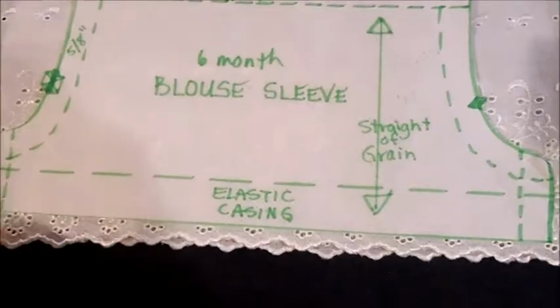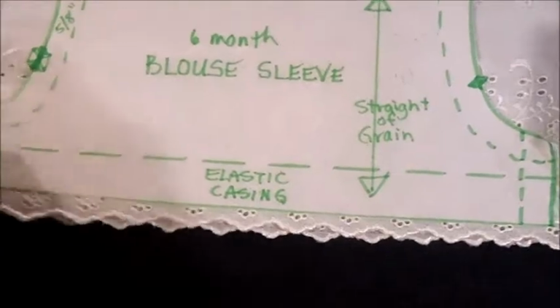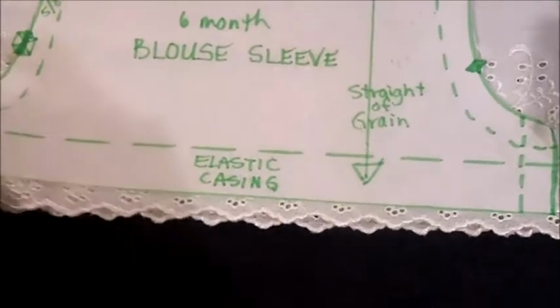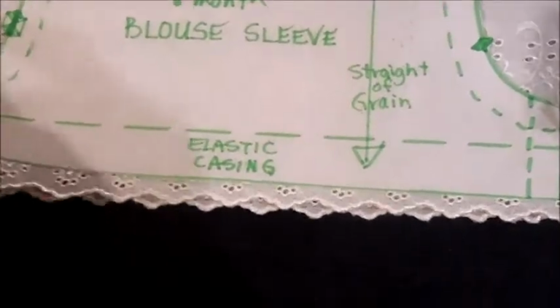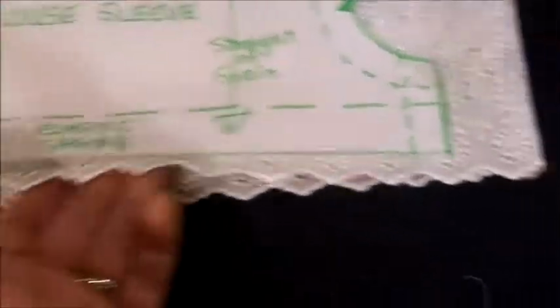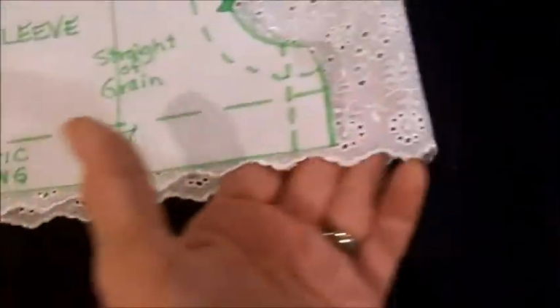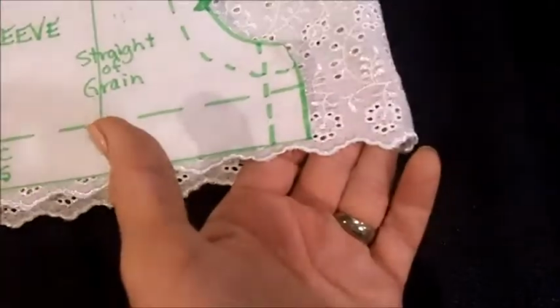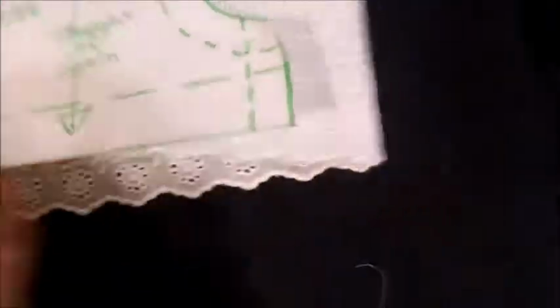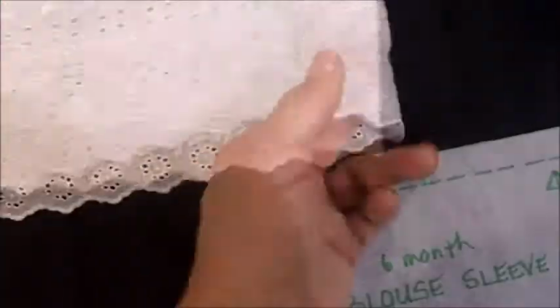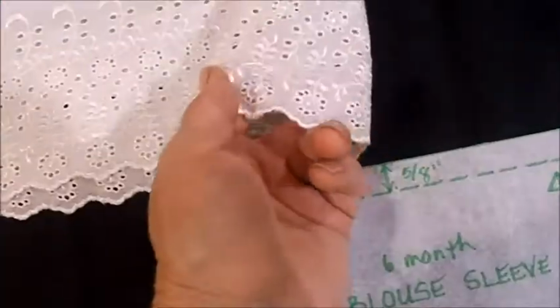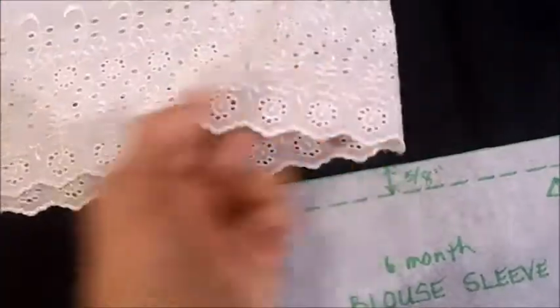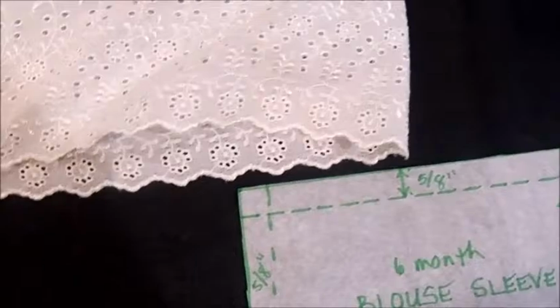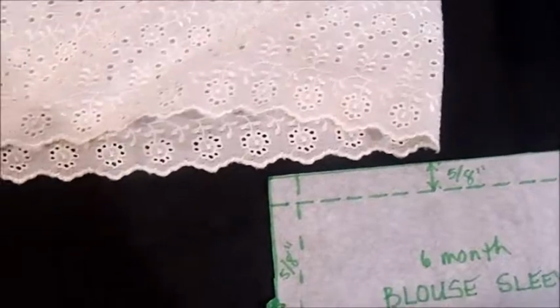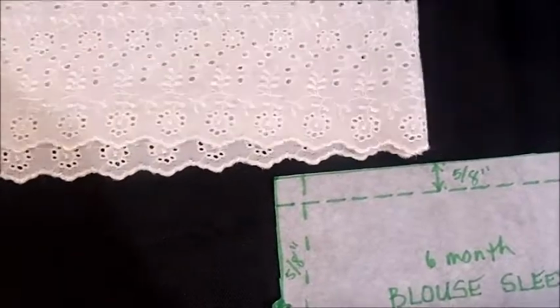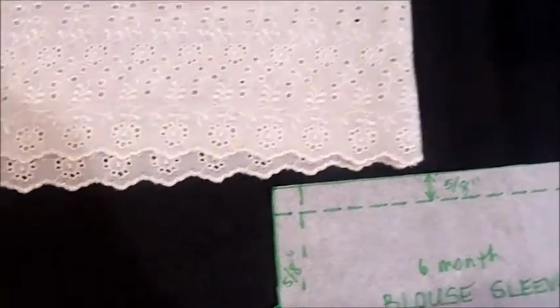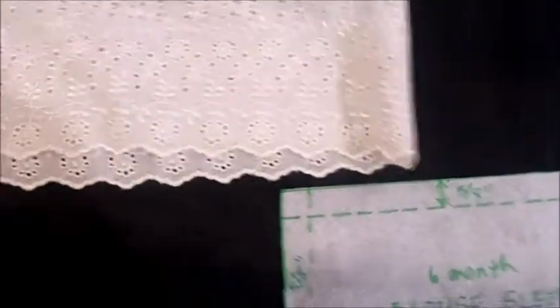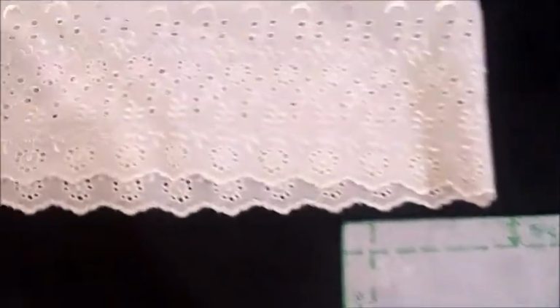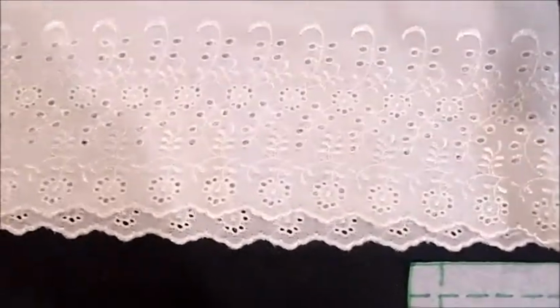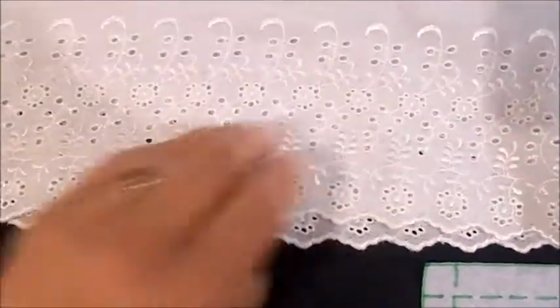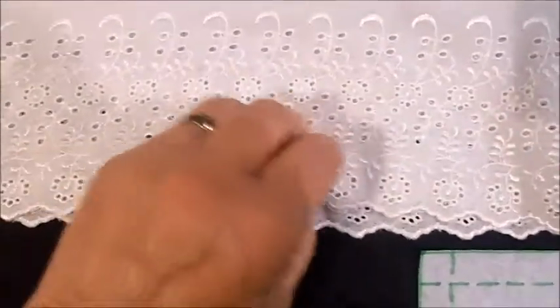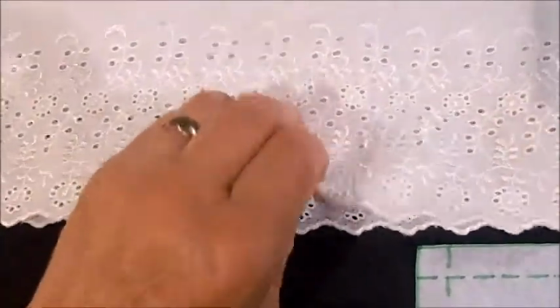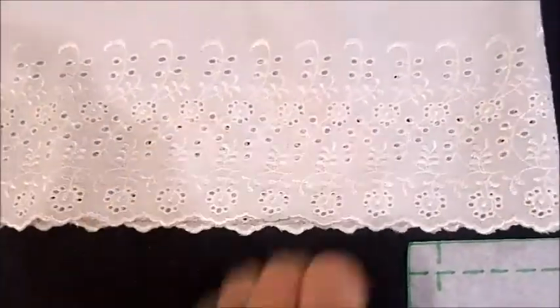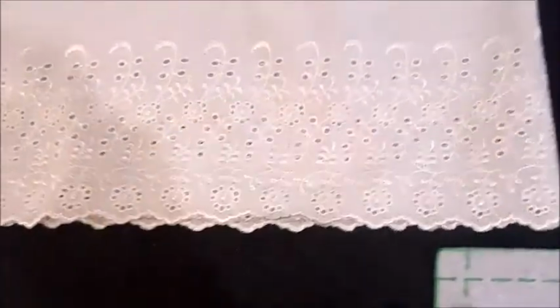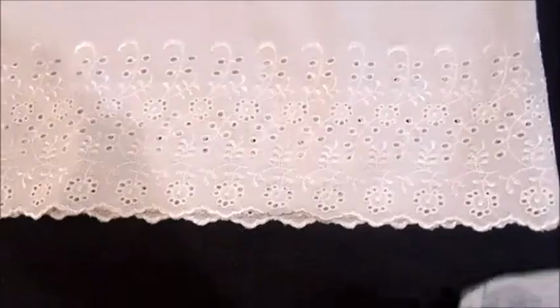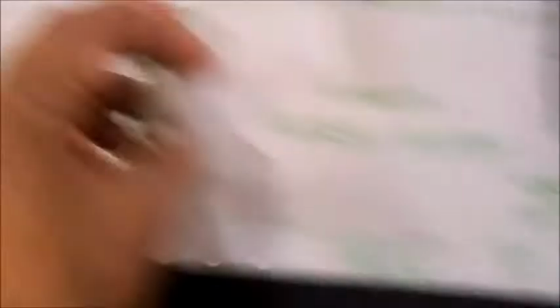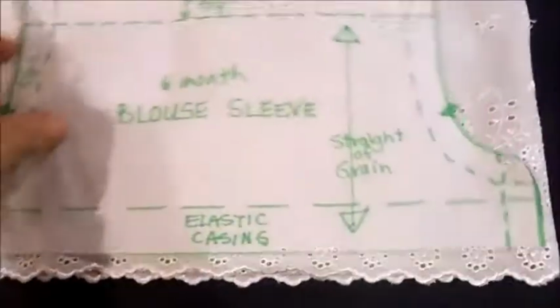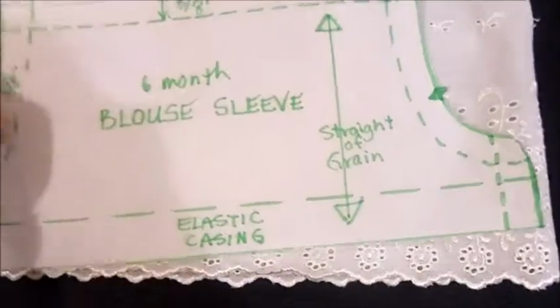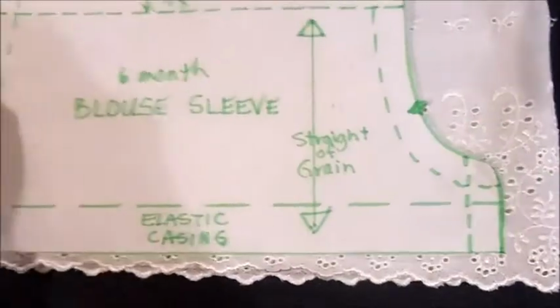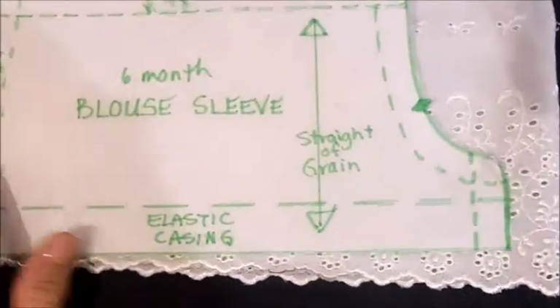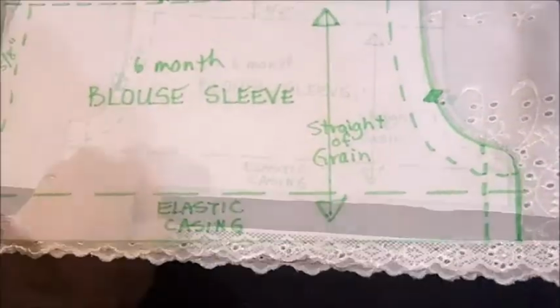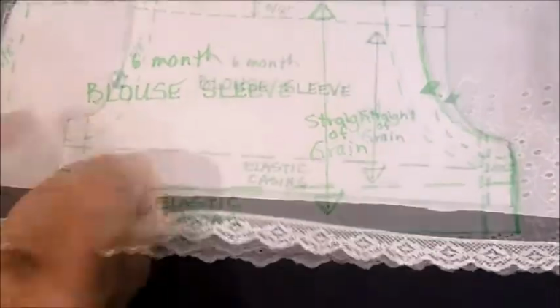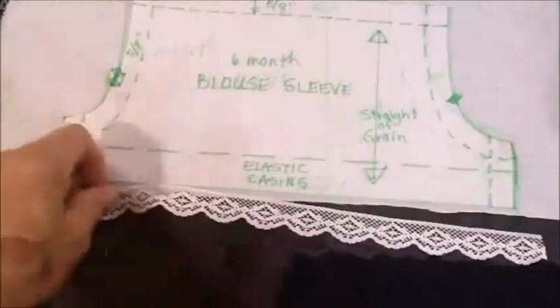If you're using embroidery fabric for your sleeves, make sure when you cut out the two sleeves that the embroidery on the fabric has one side up and one side down. If you fold the fabric and then pin the pattern through both layers and cut it out, you'll have a right sleeve and a left sleeve.